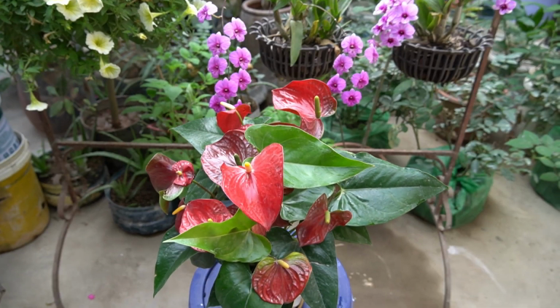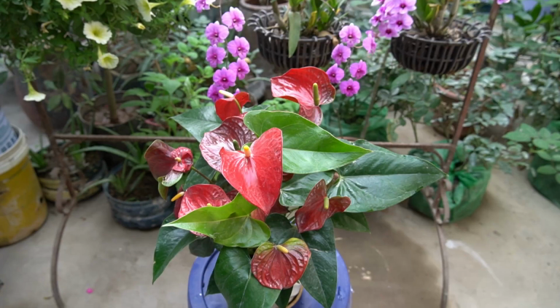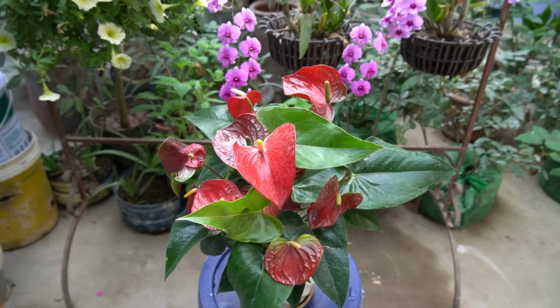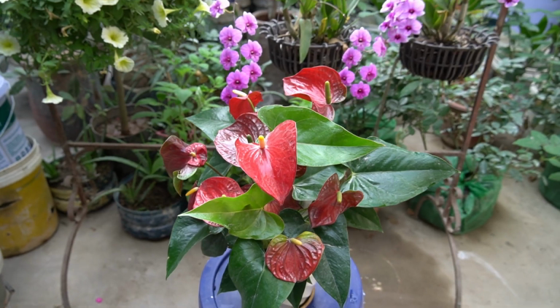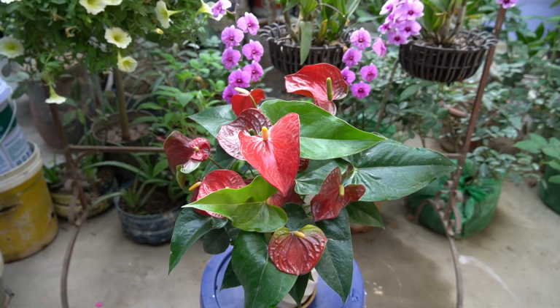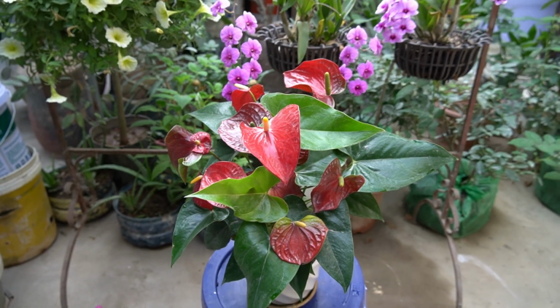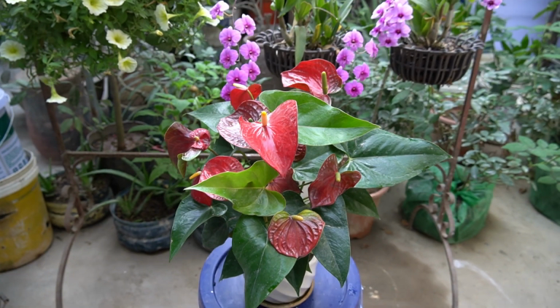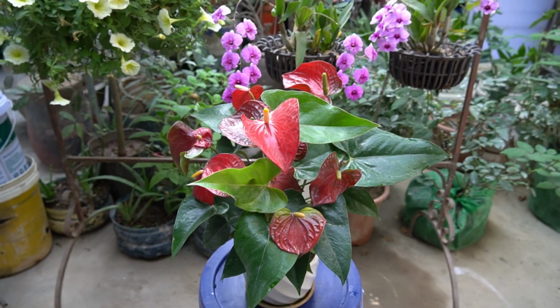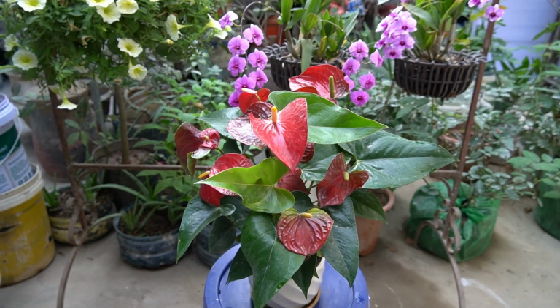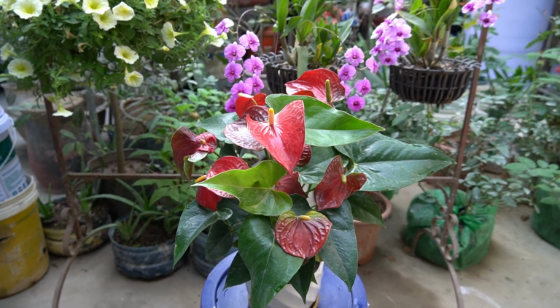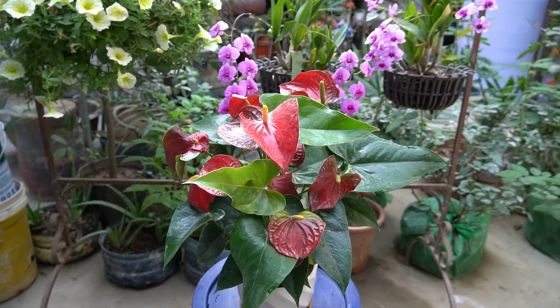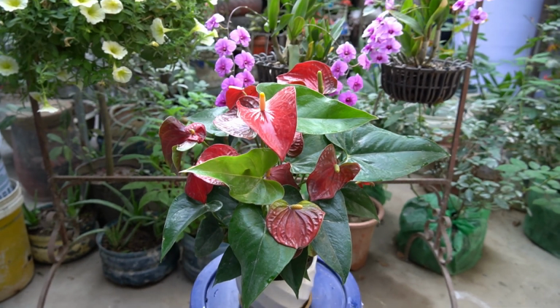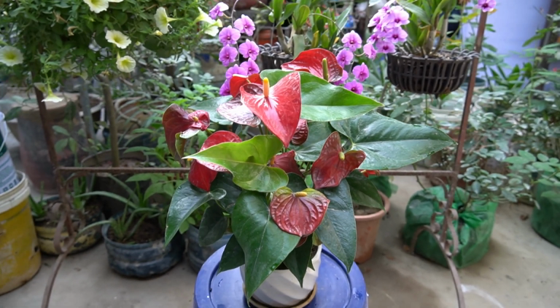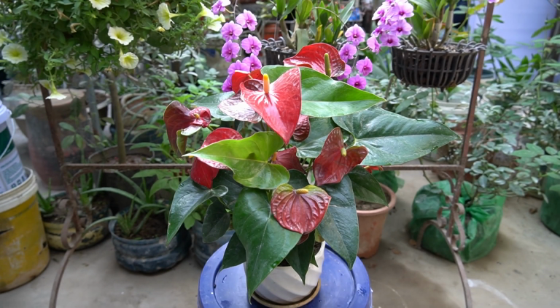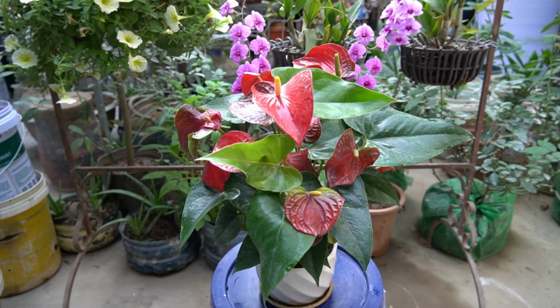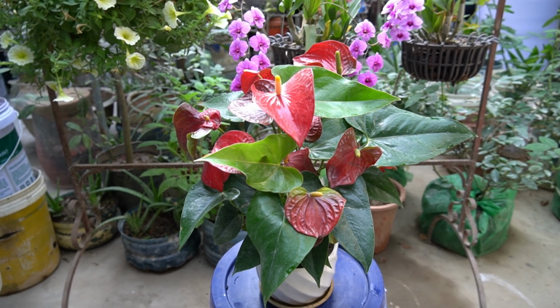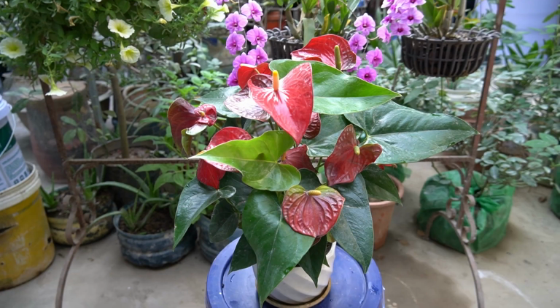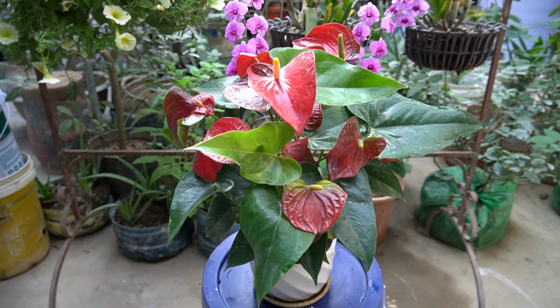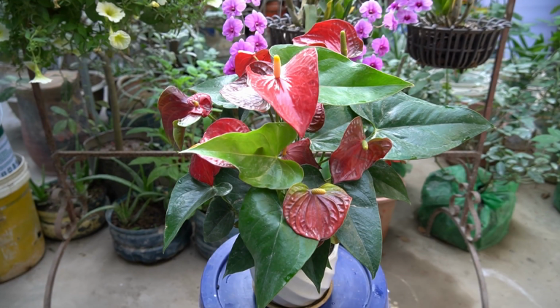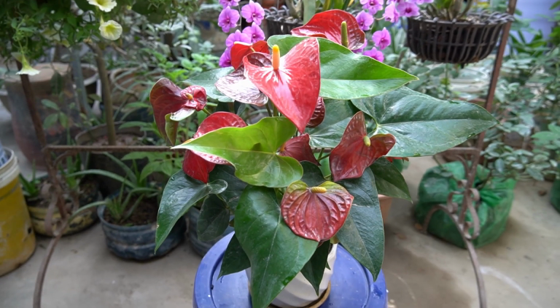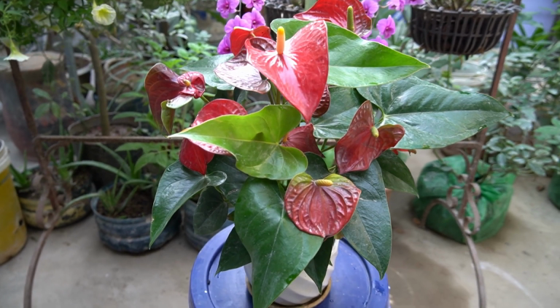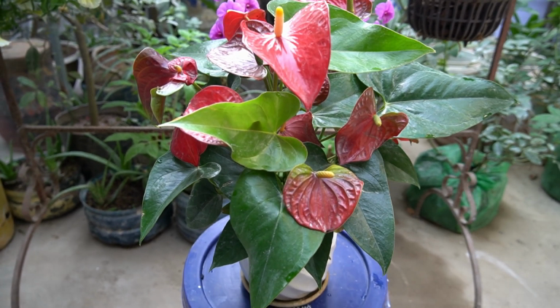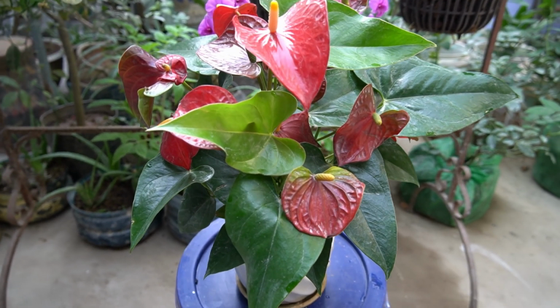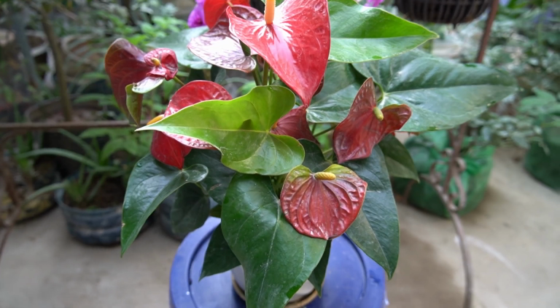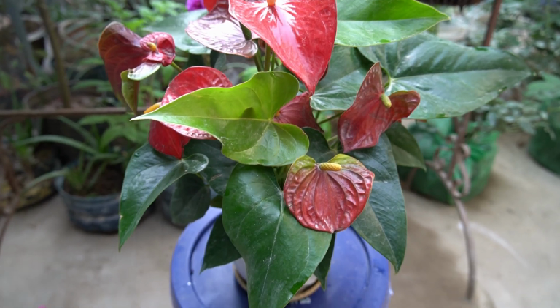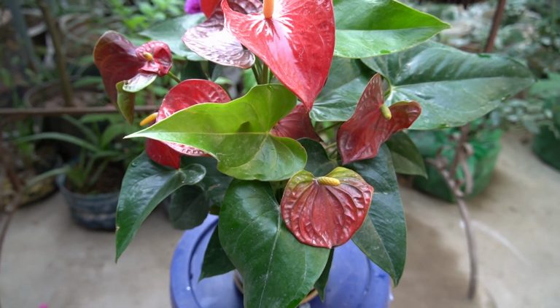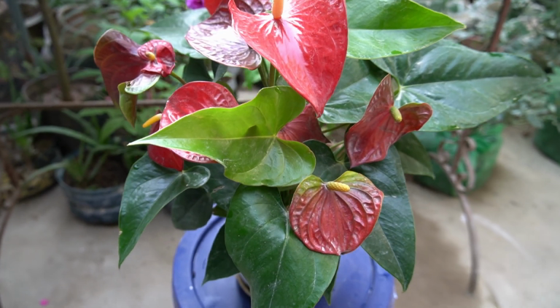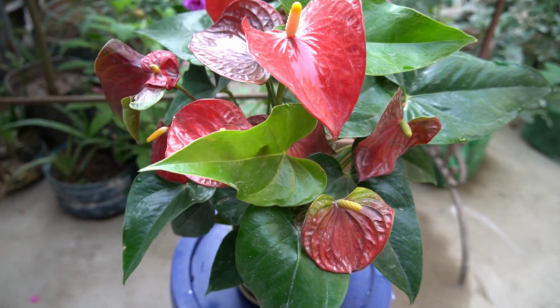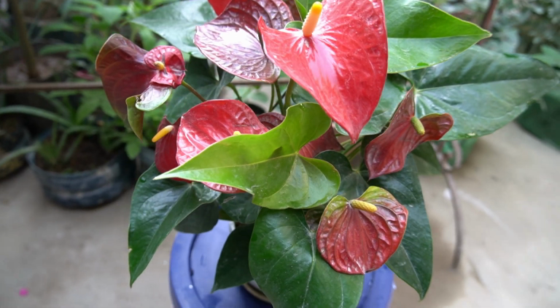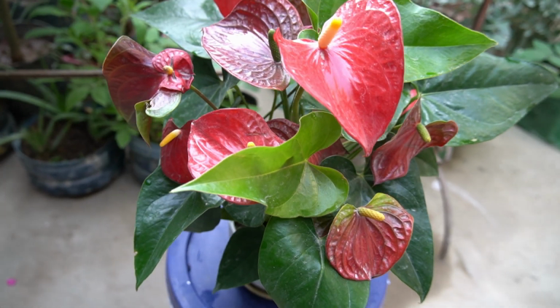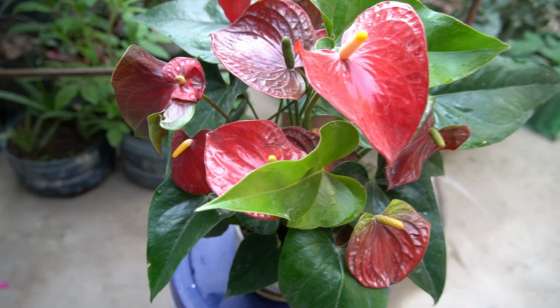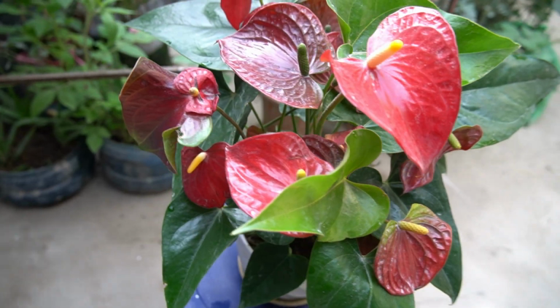After 35 days, the tree has grown big and has many flowers. I will put it inside the house to create a more luxurious space for the living room and also keep the house lucky and happy.